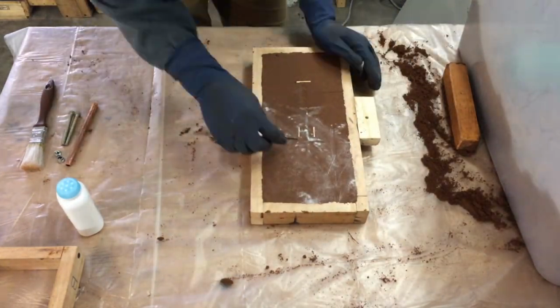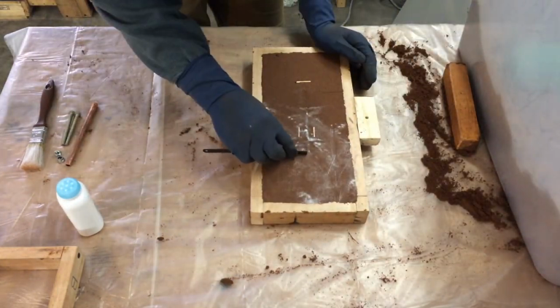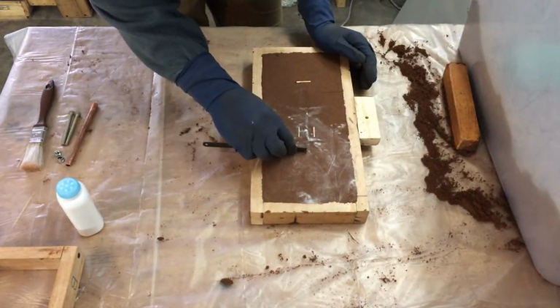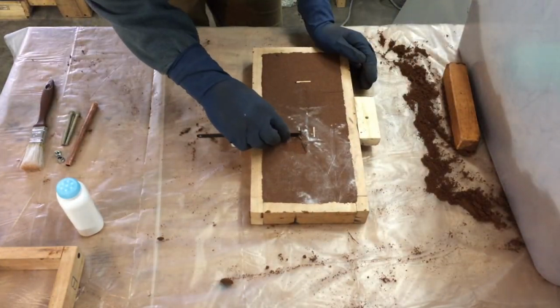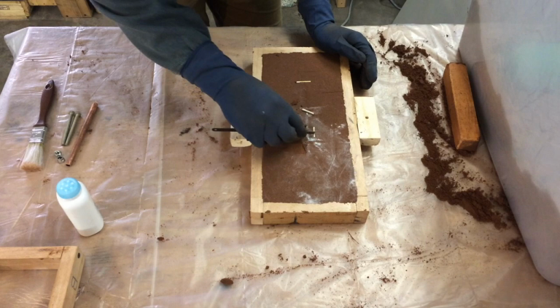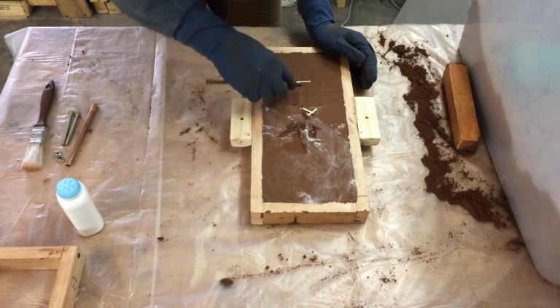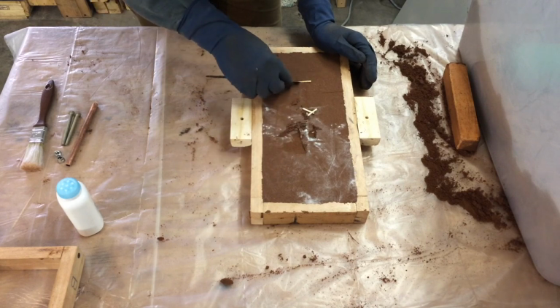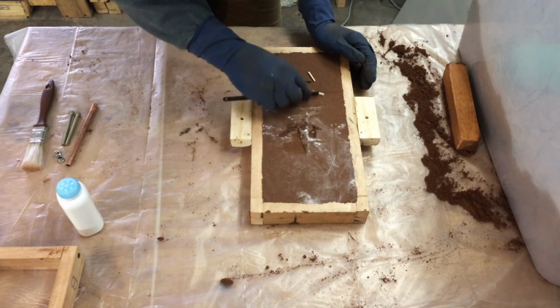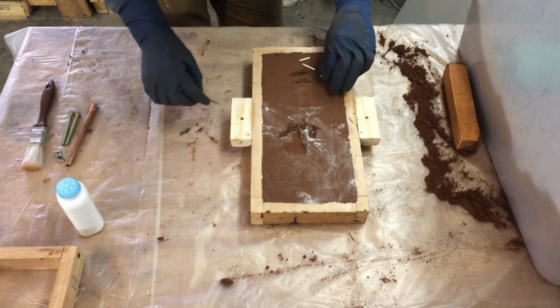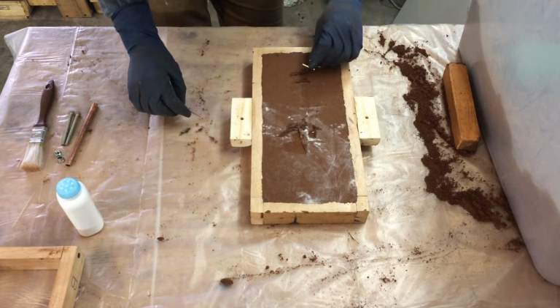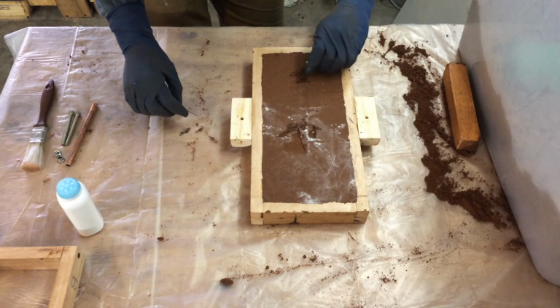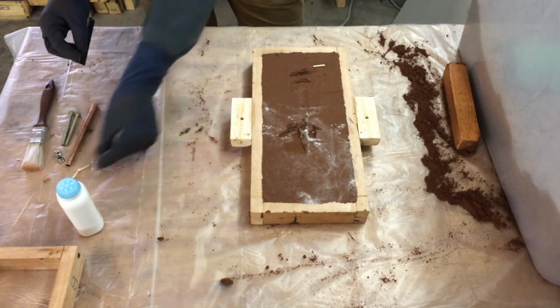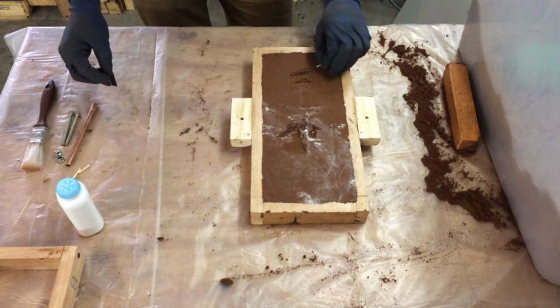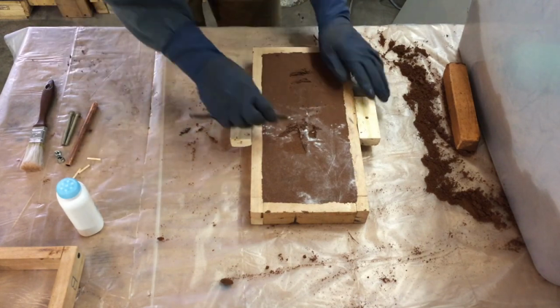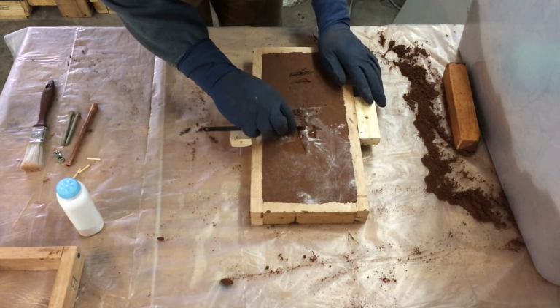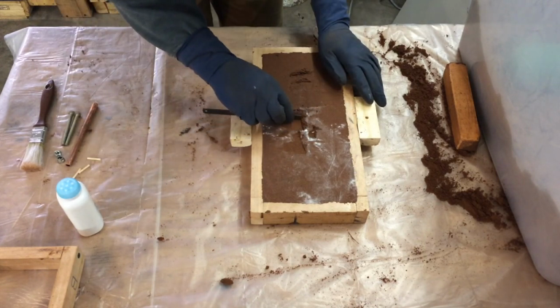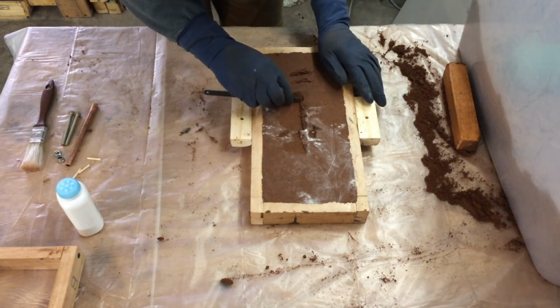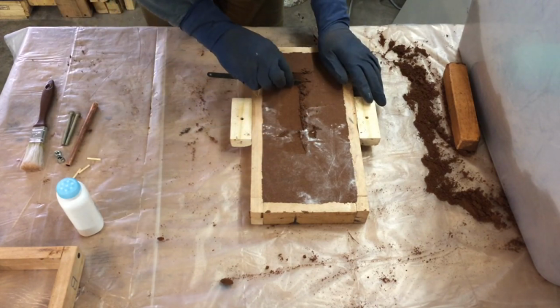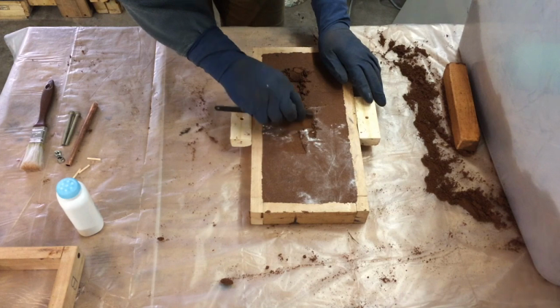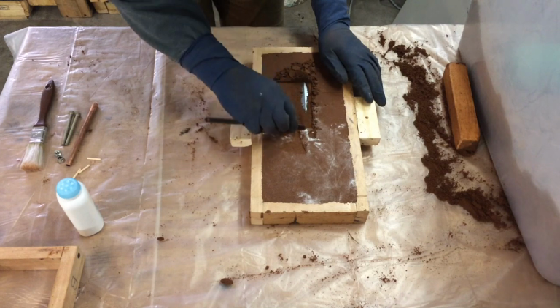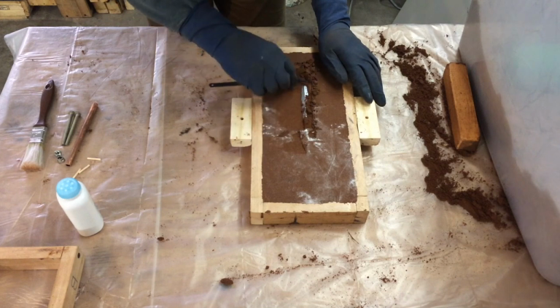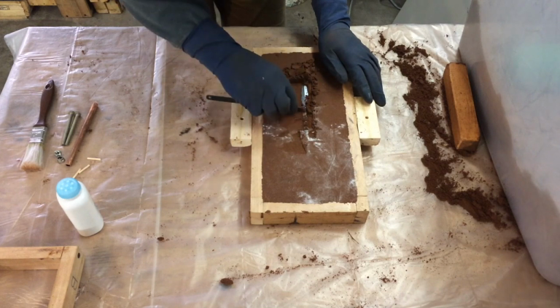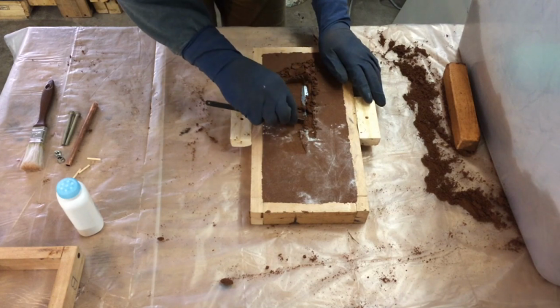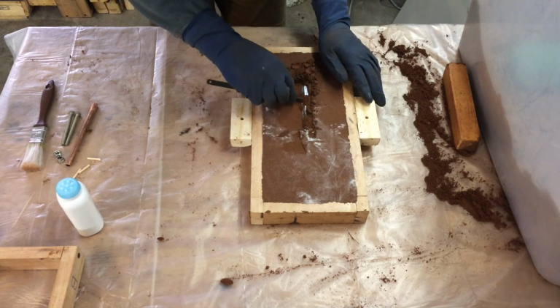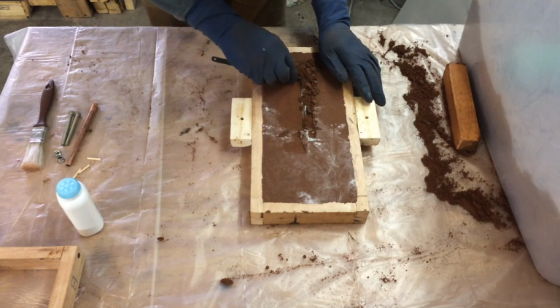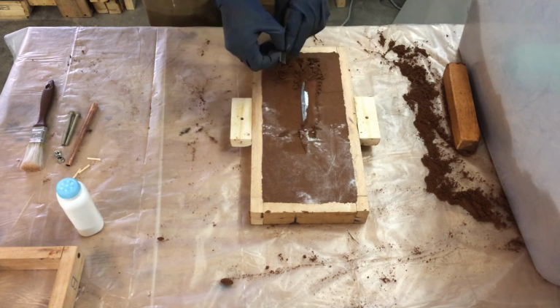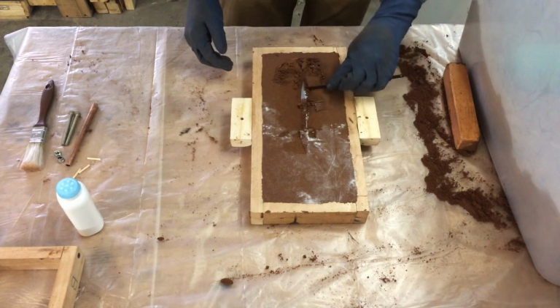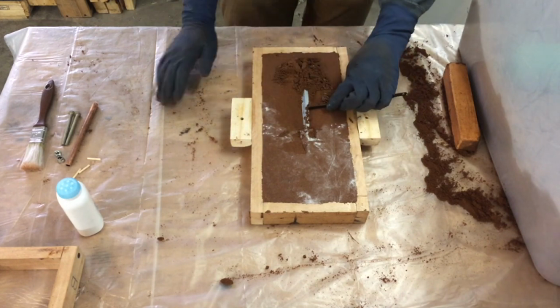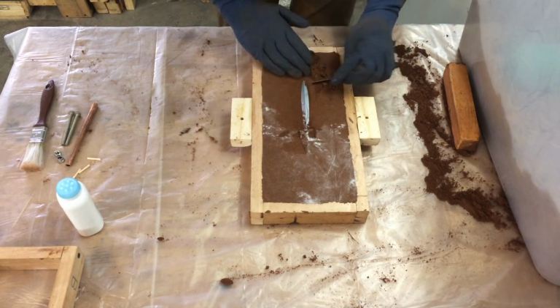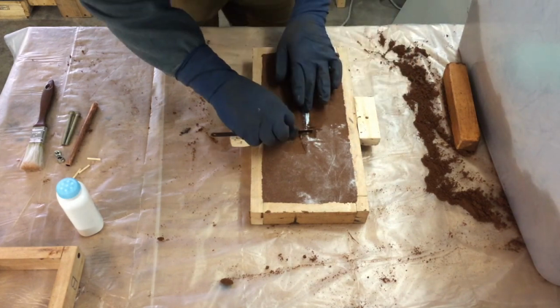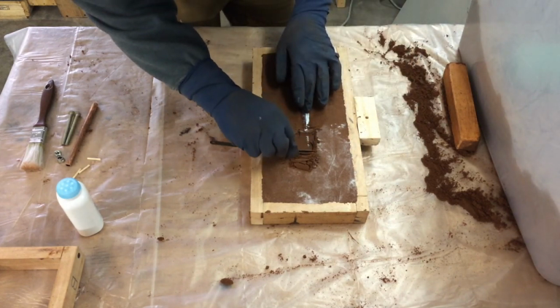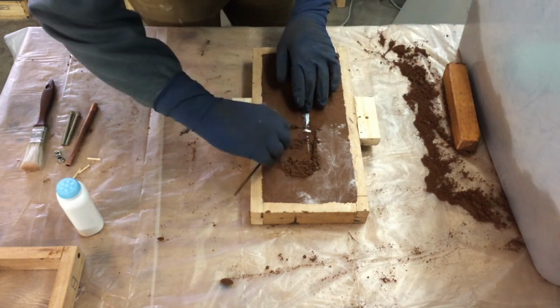When creating a pattern, you want to add draft angles so that the mold does not break when you take the pattern from the mold. Here I am exposing the sword at its widest points to keep the mold in one piece.